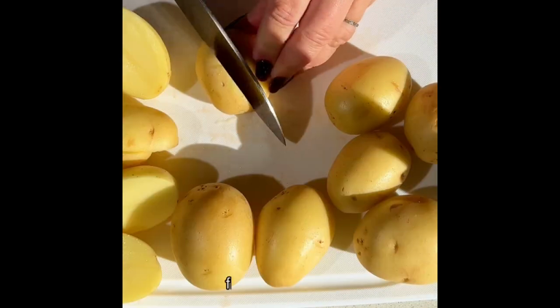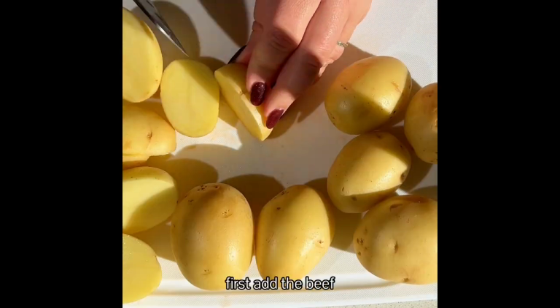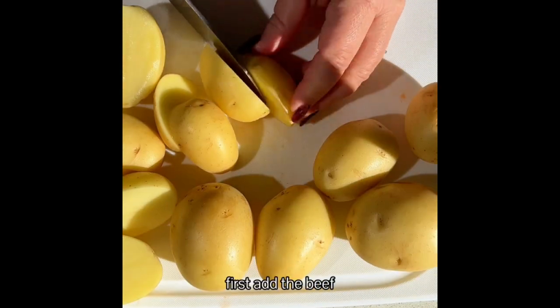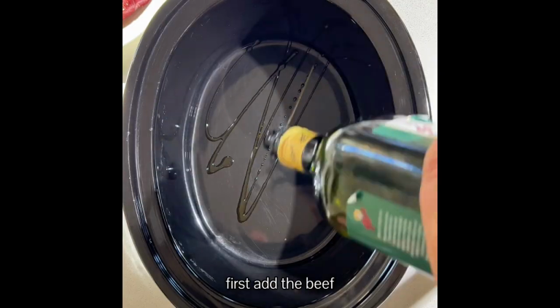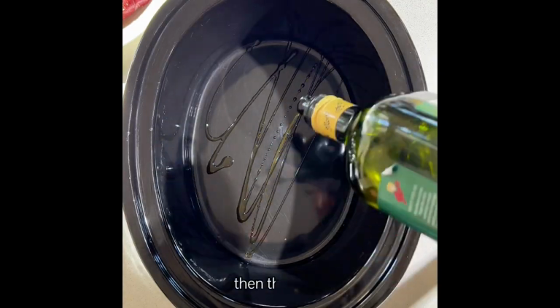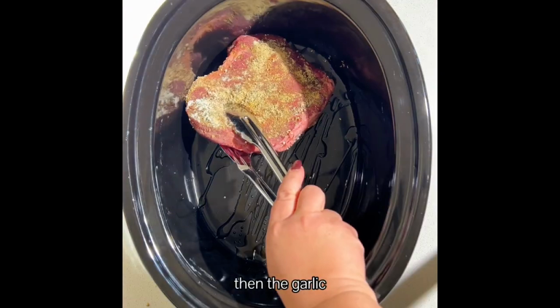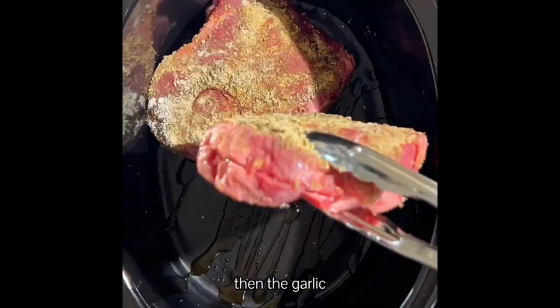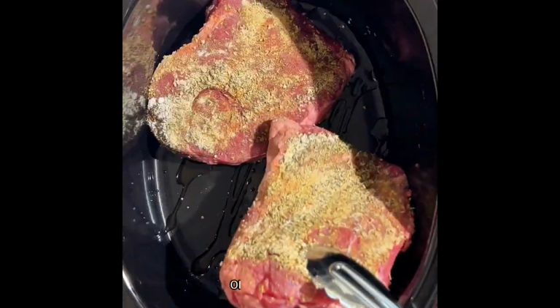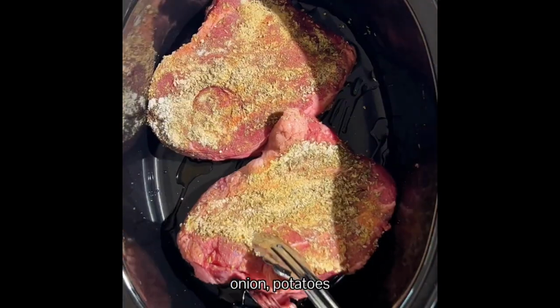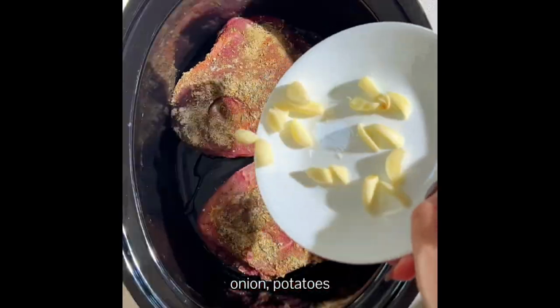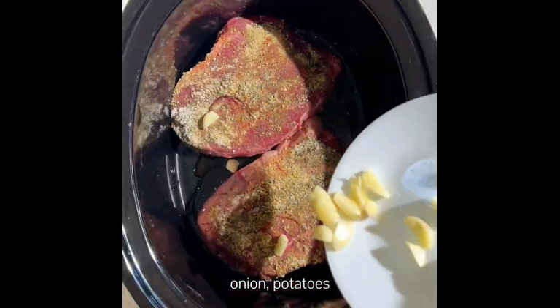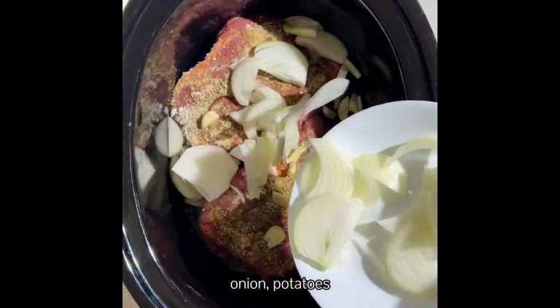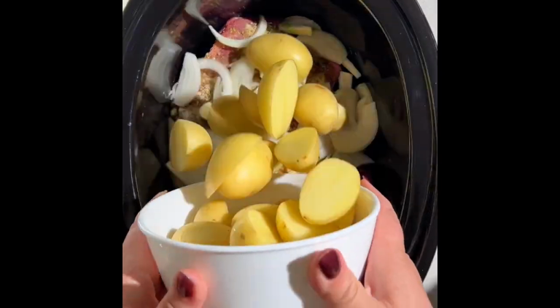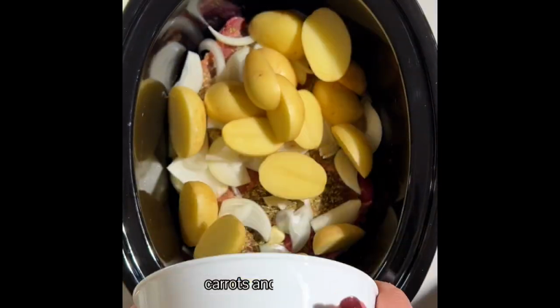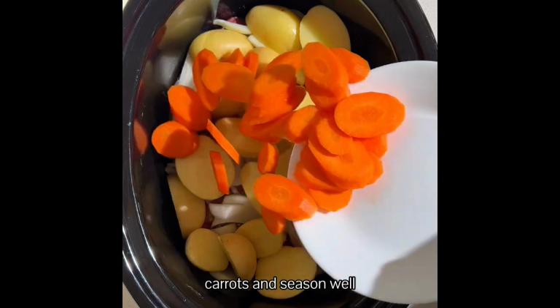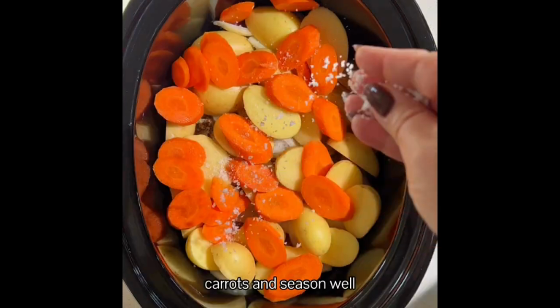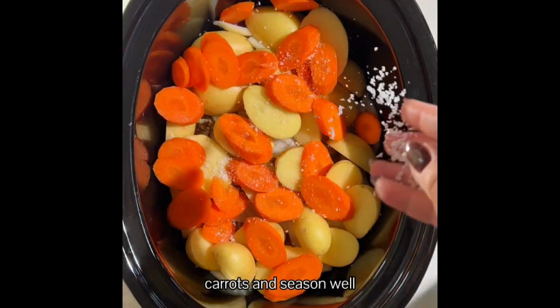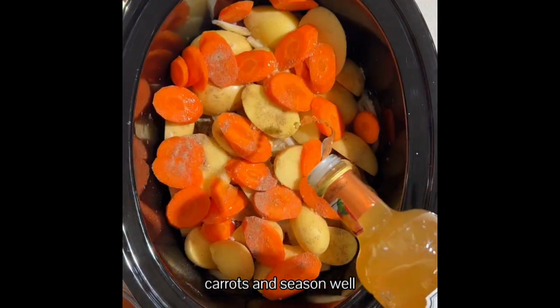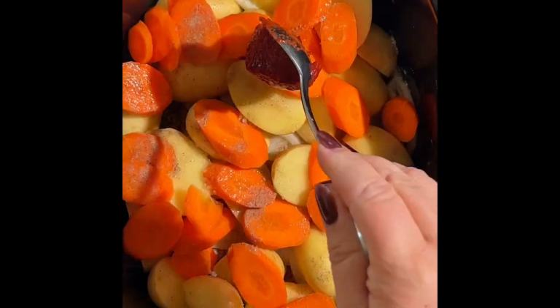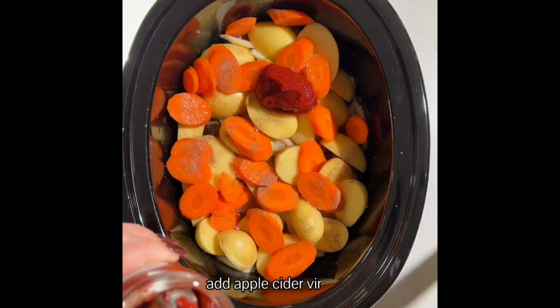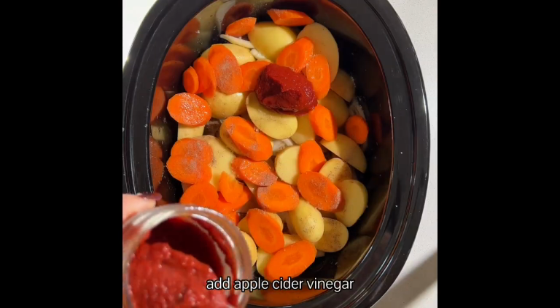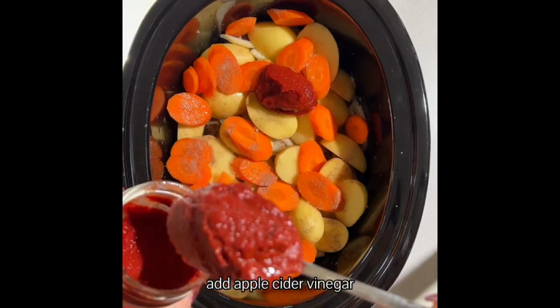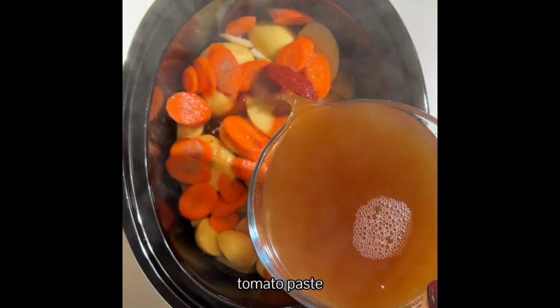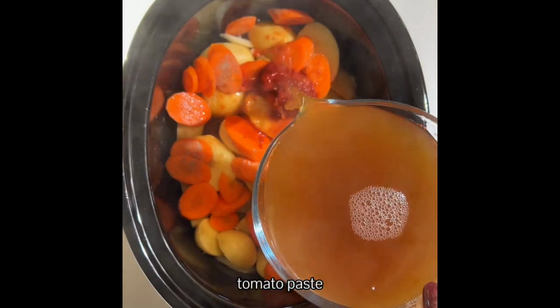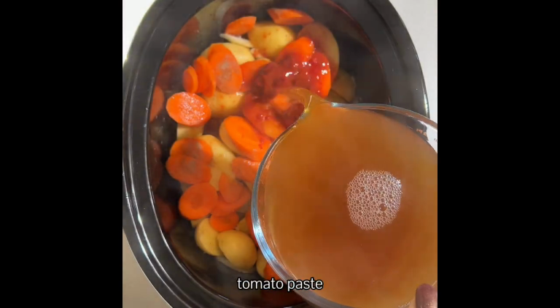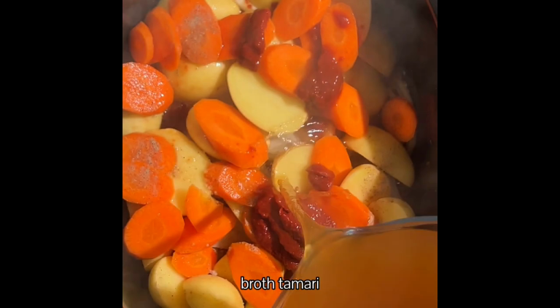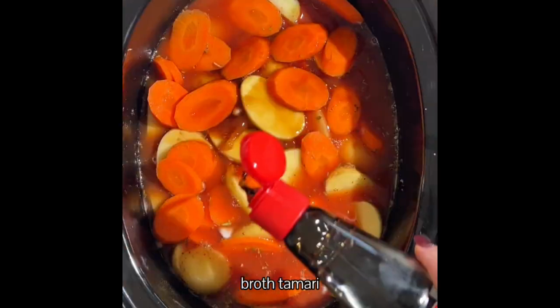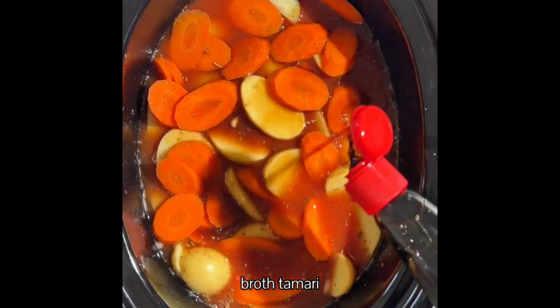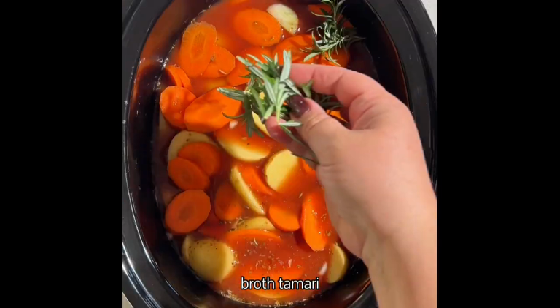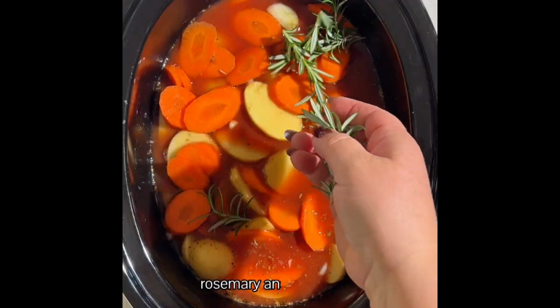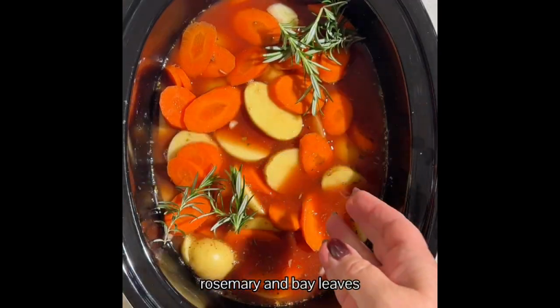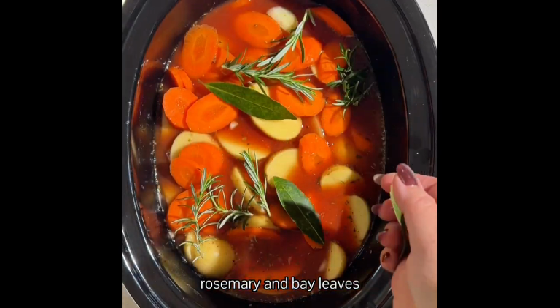First add the beef, then the garlic, onion, potatoes, carrots and season well. Add apple cider vinegar, tomato paste, broth, tamari, rosemary and bay leaves.